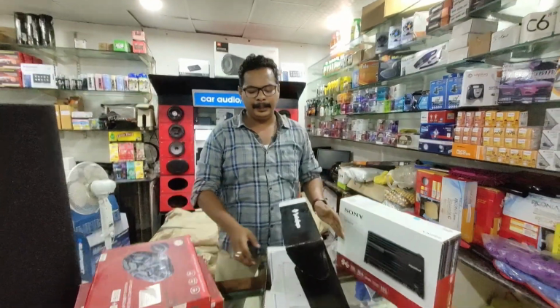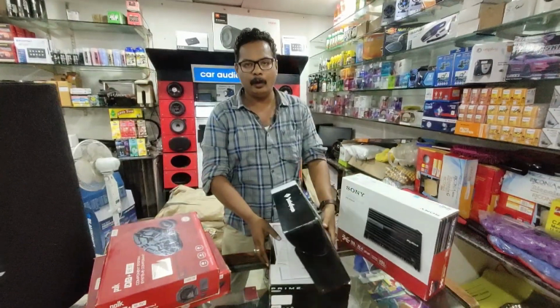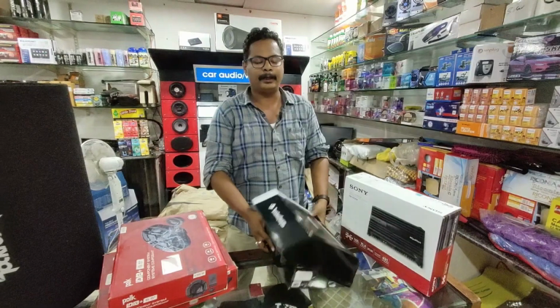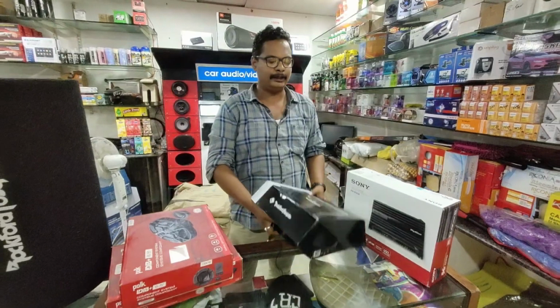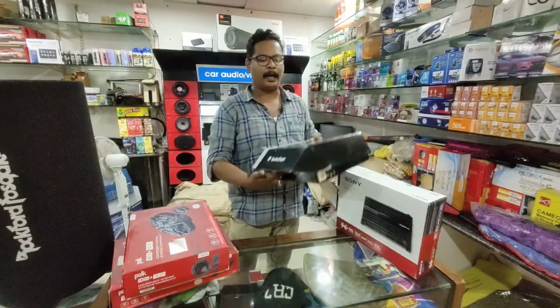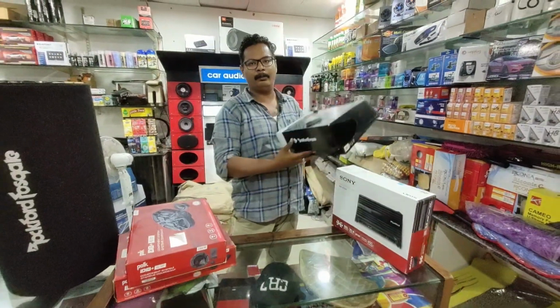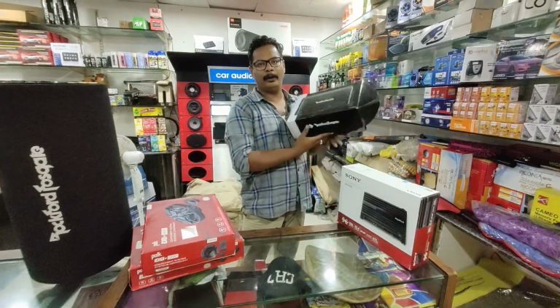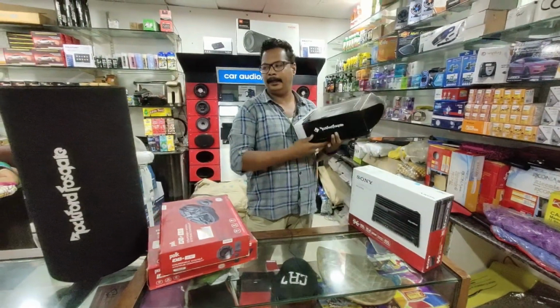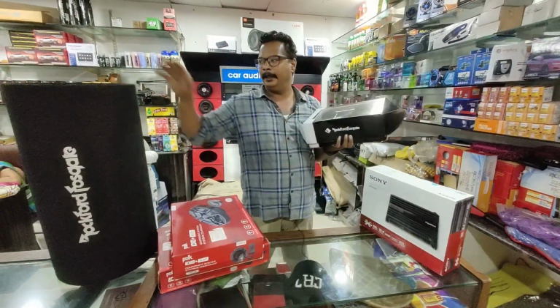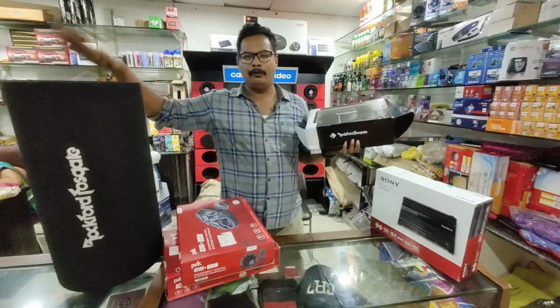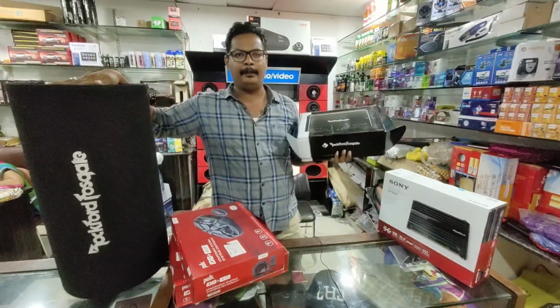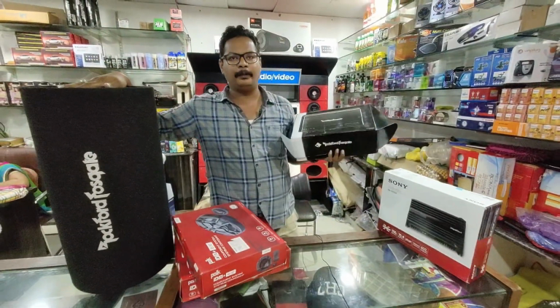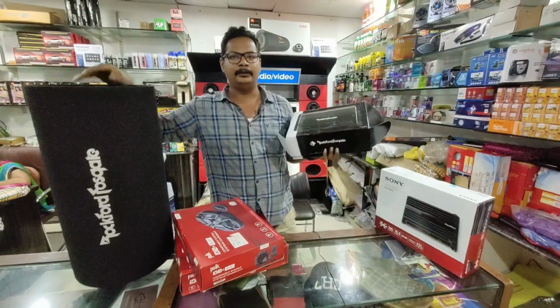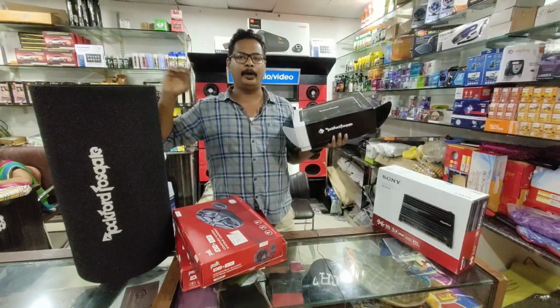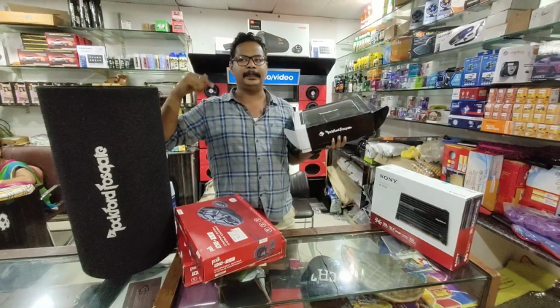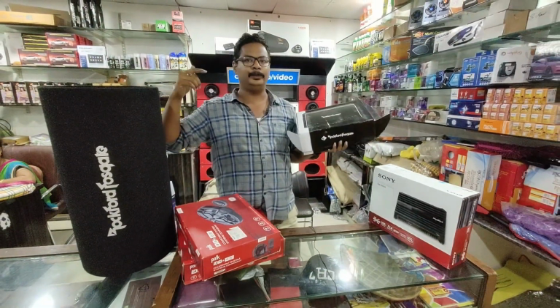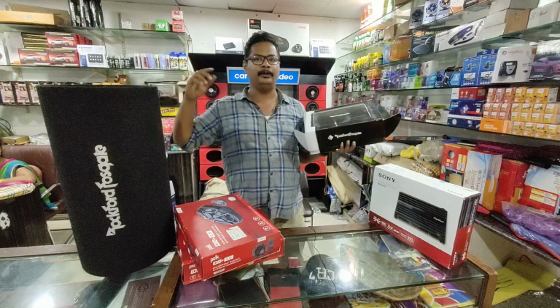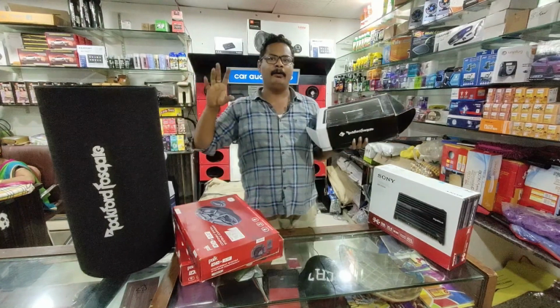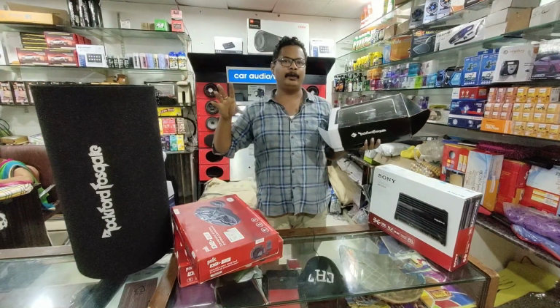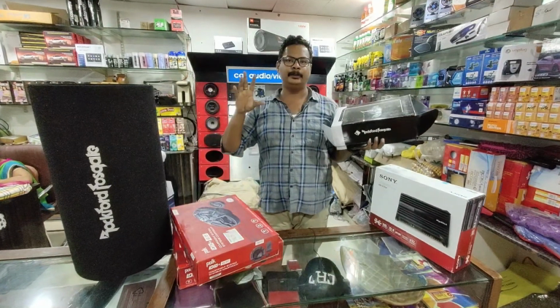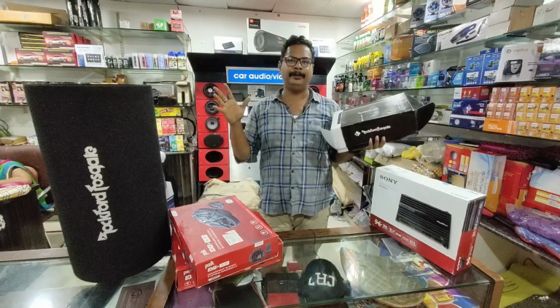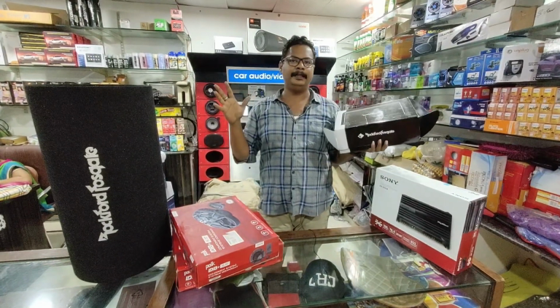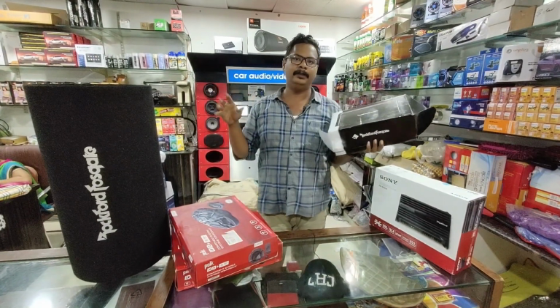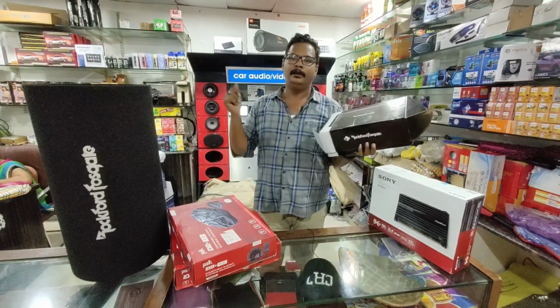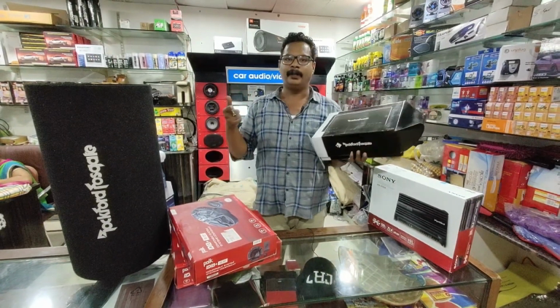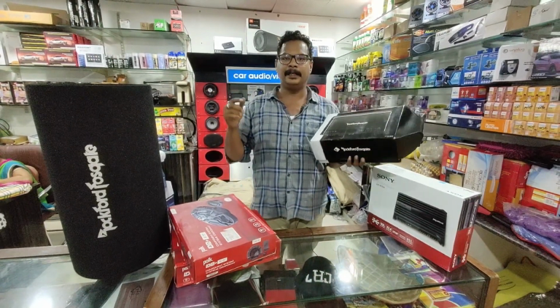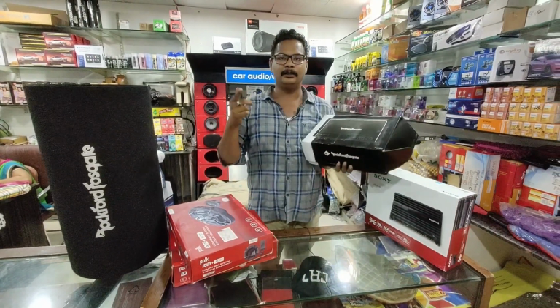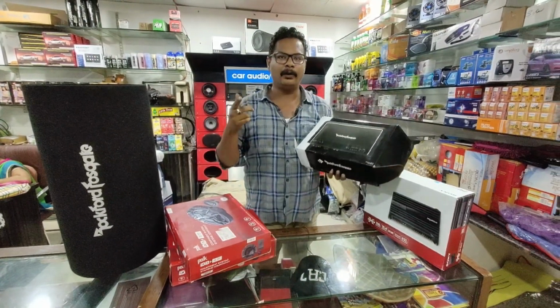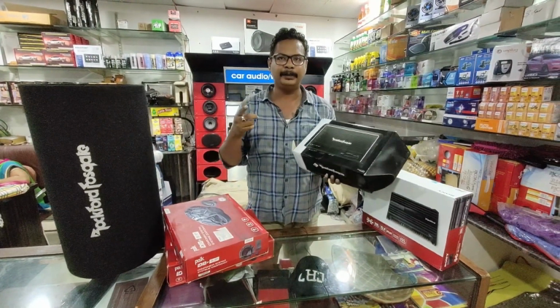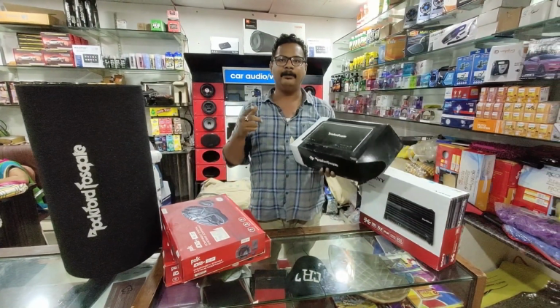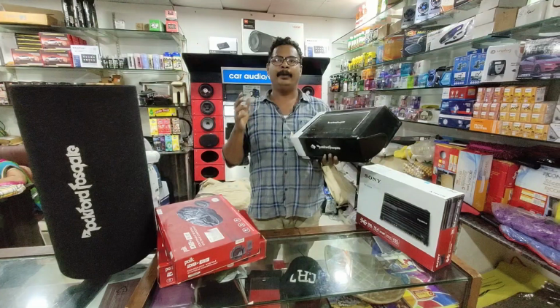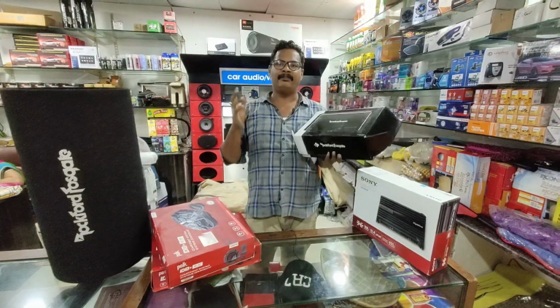This is the 4-channel amplifier and this is the monoblock — we have the Rockford monoblock. We have the woofers. We have the video of this entire process, the audio, and after installation we have the sound.